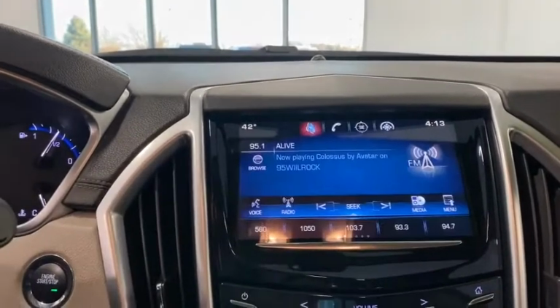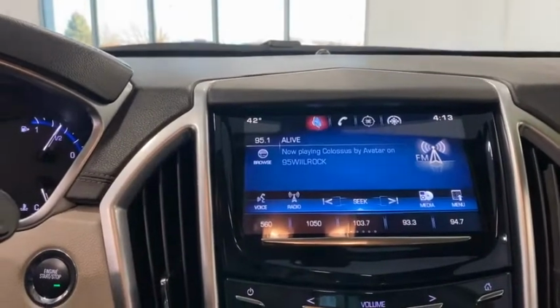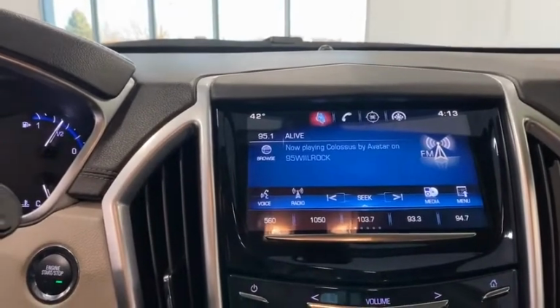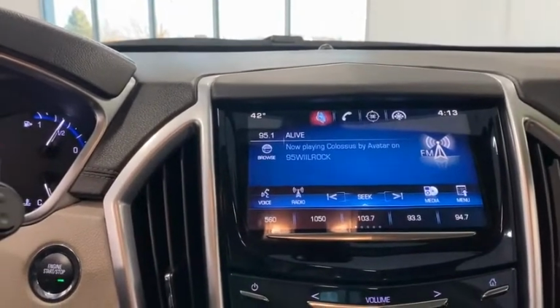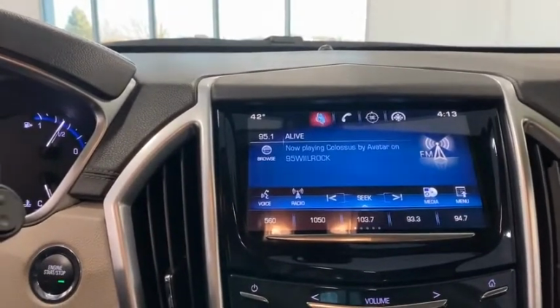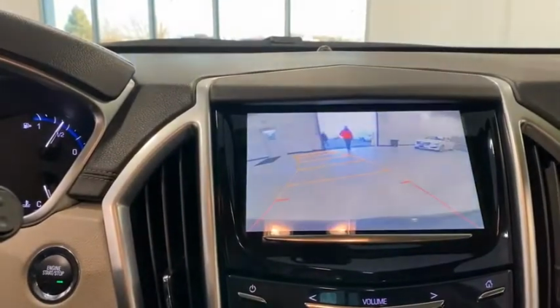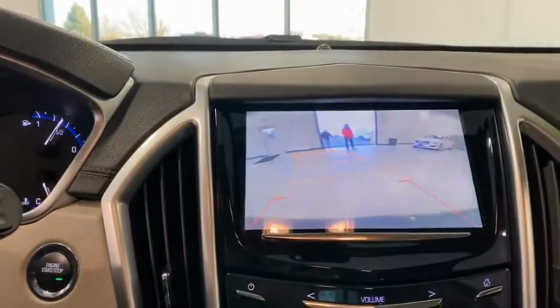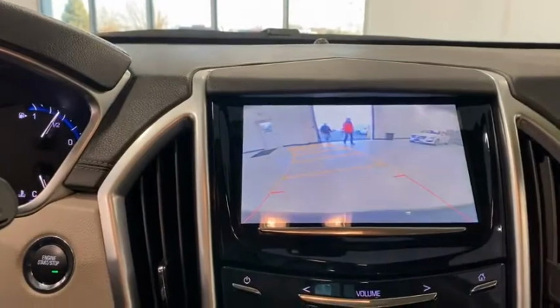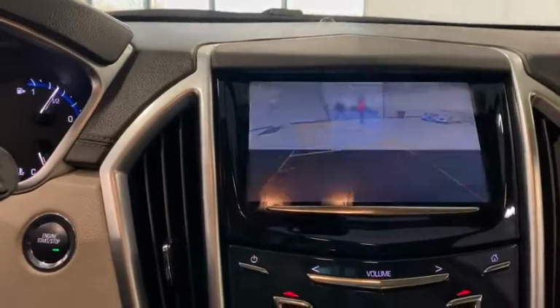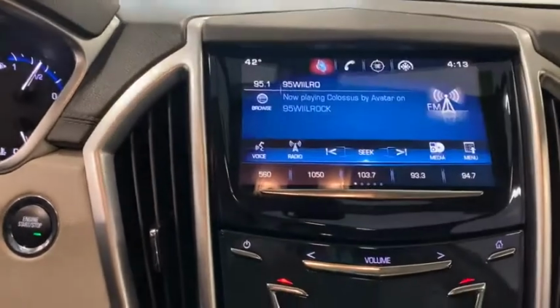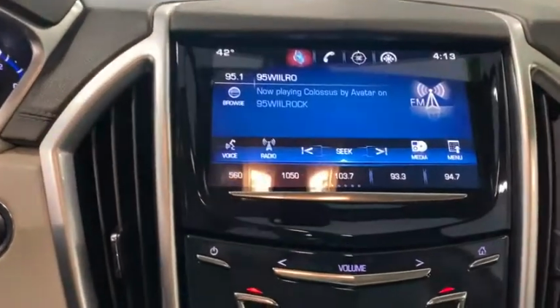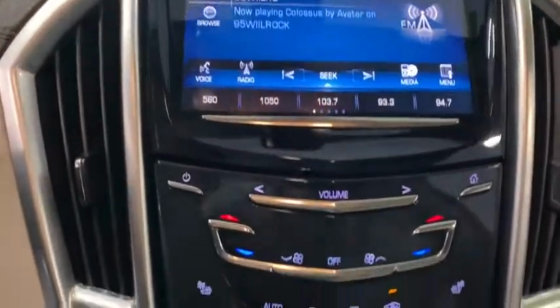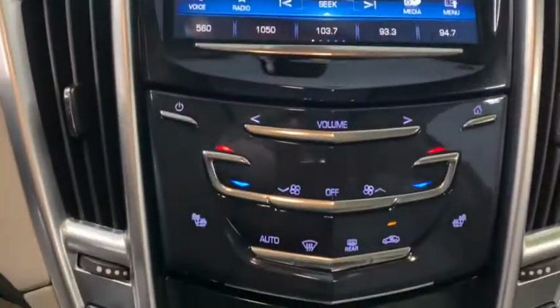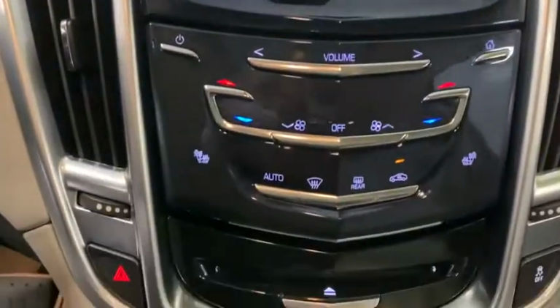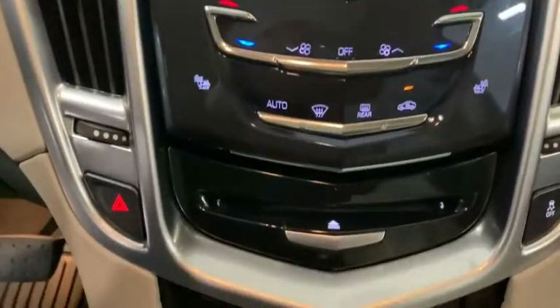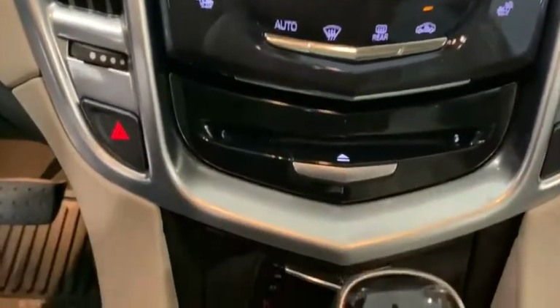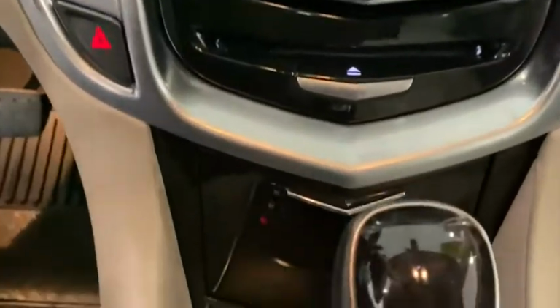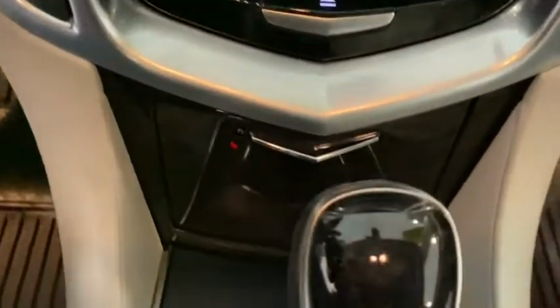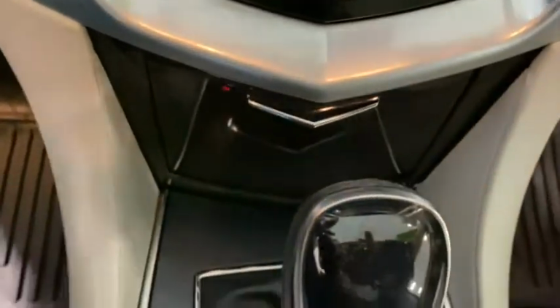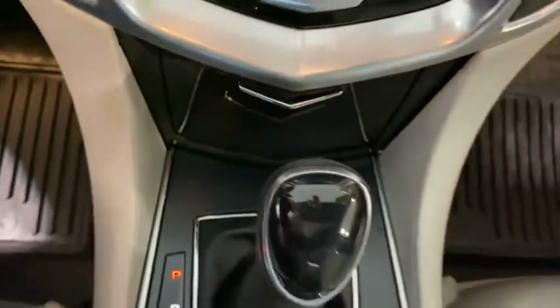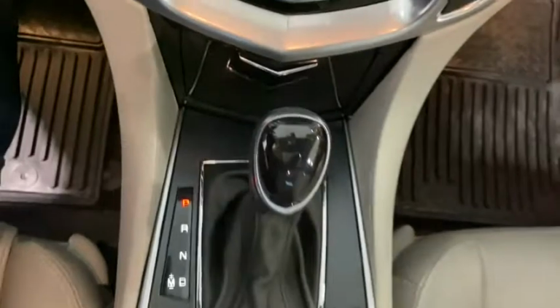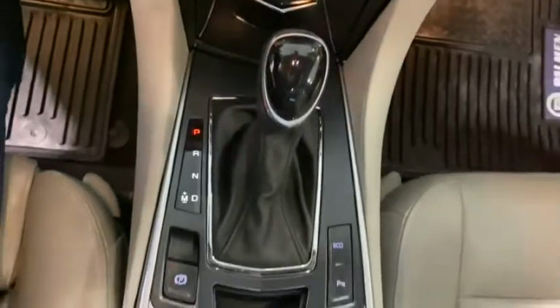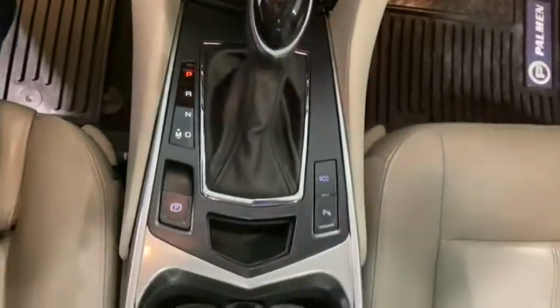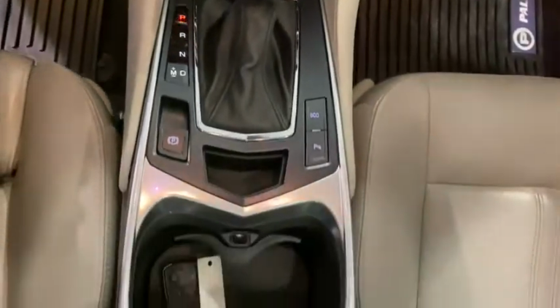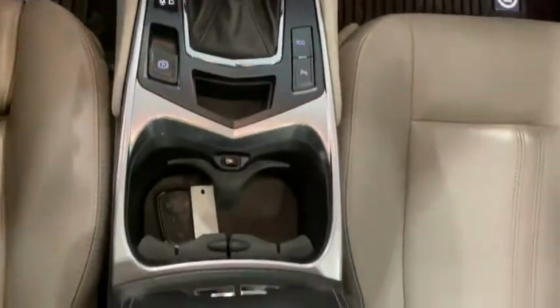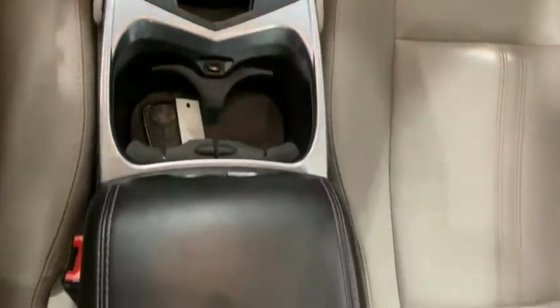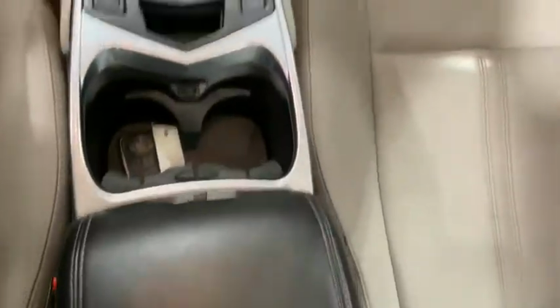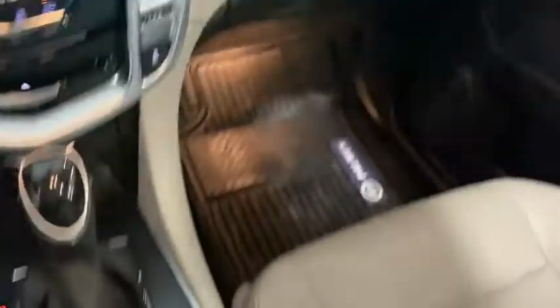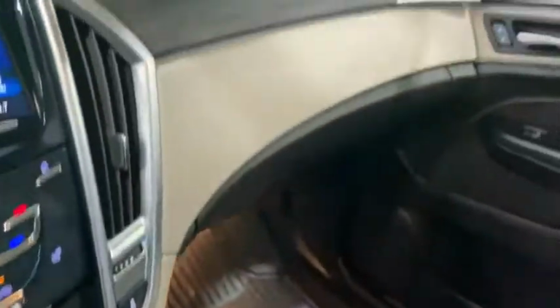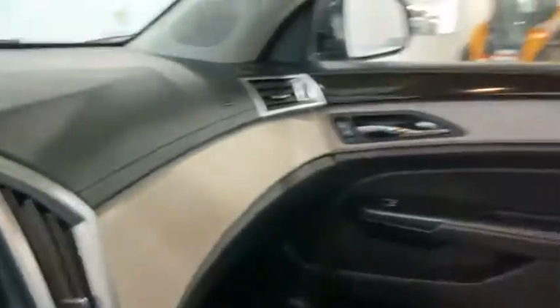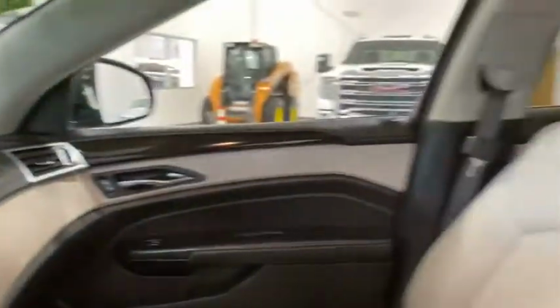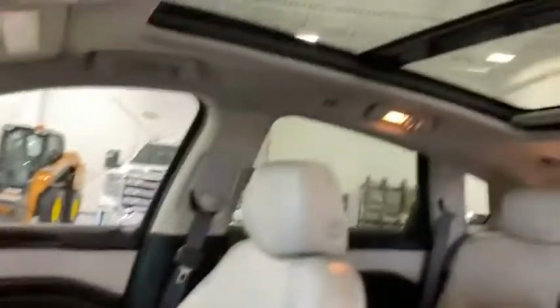Dual airbags, power steering, four-wheel disc brakes, auto-dimming rear-view mirror, four-wheel independent suspension, AM-FM stereo with CD player, universal garage door opener, and center armrest.